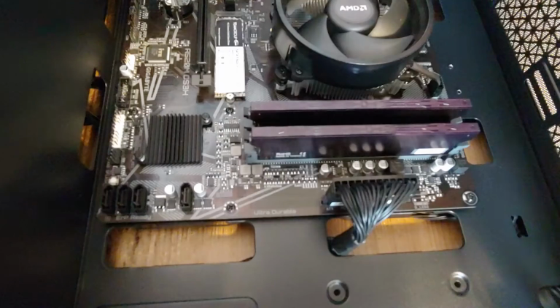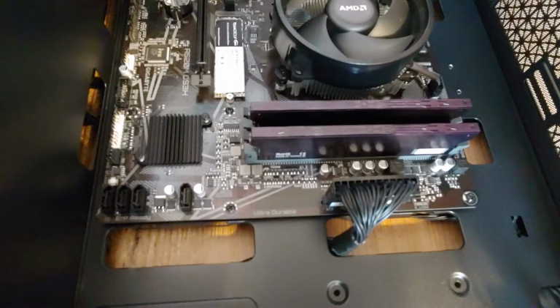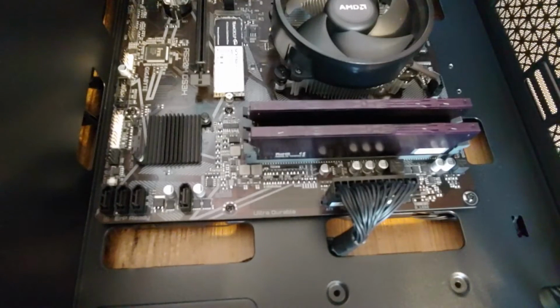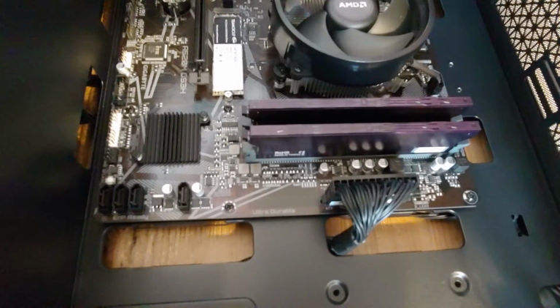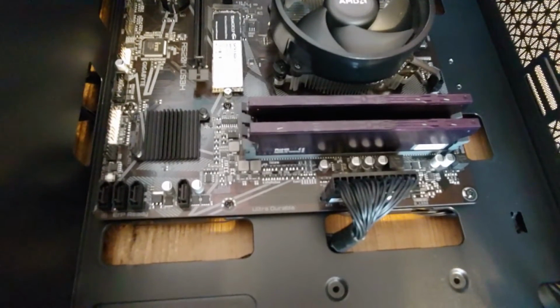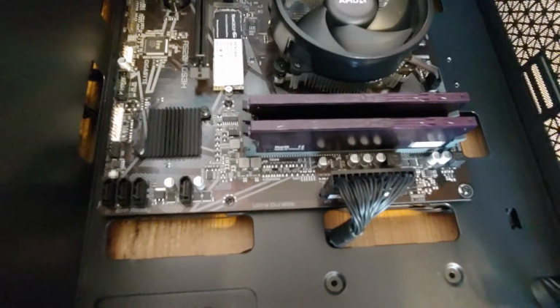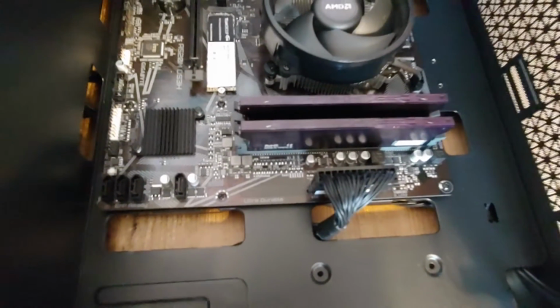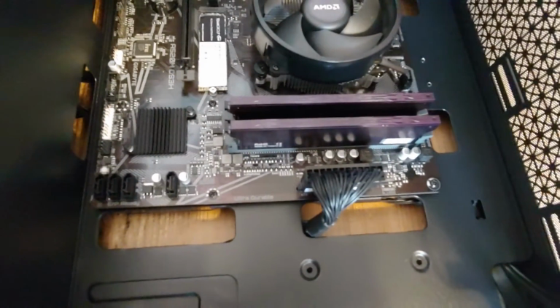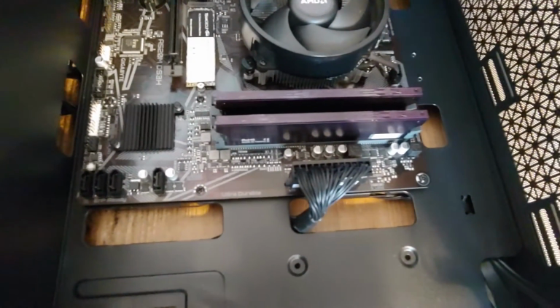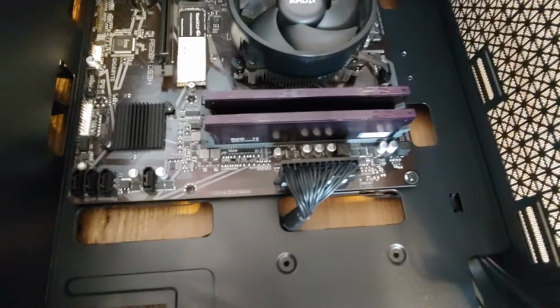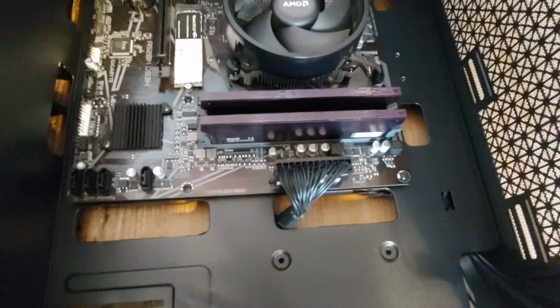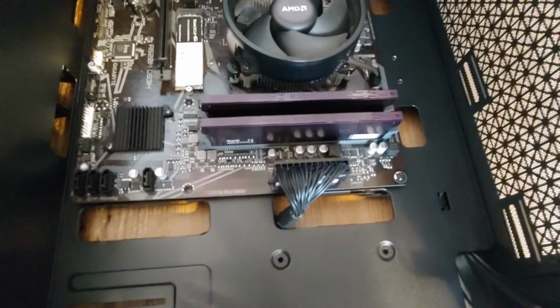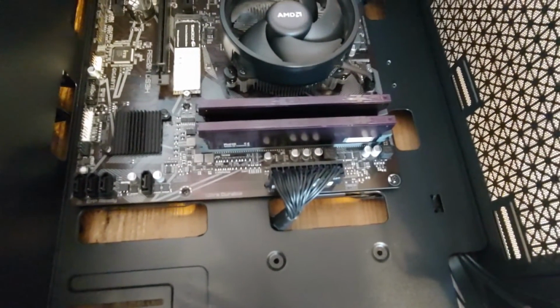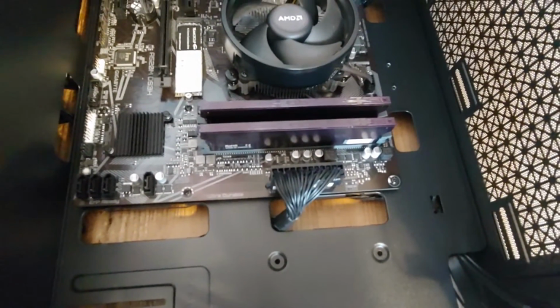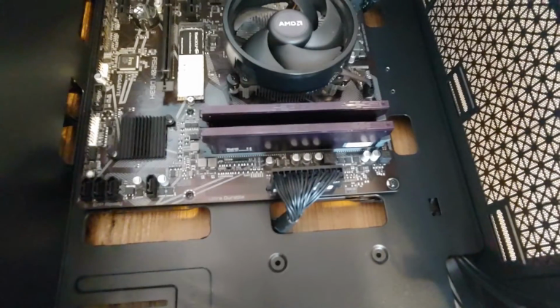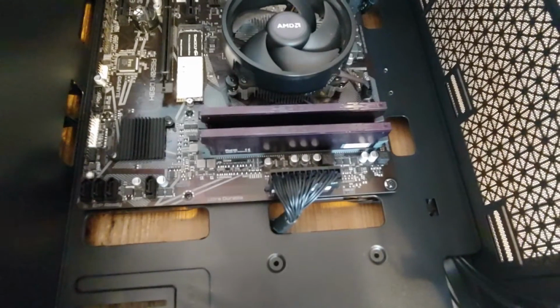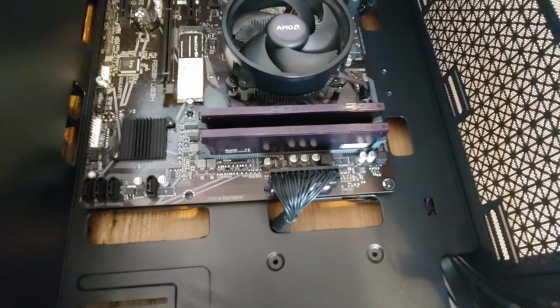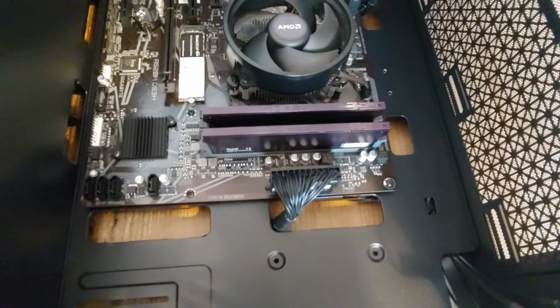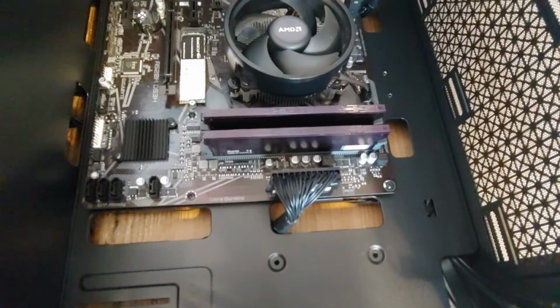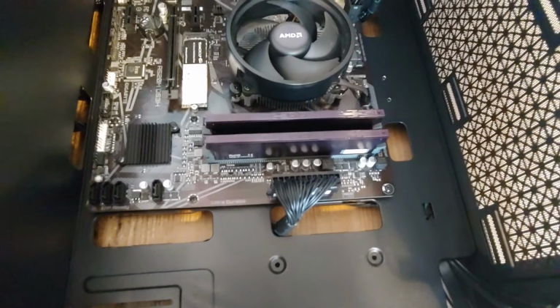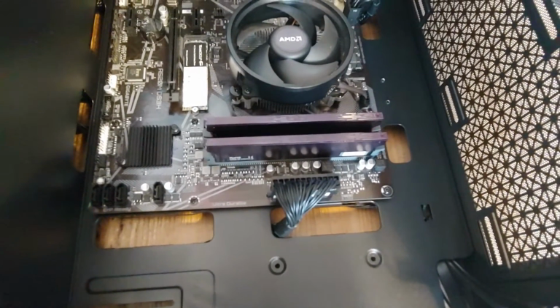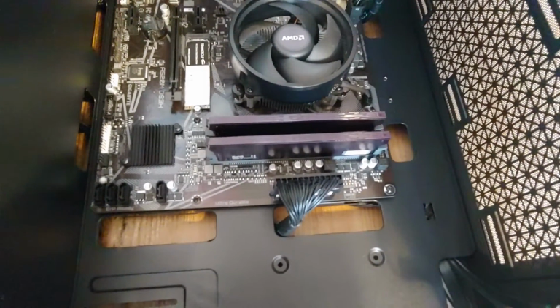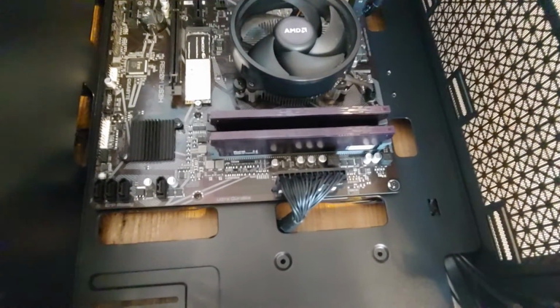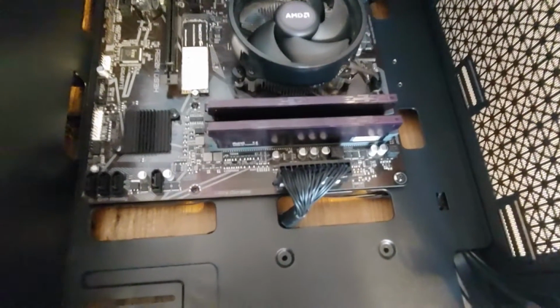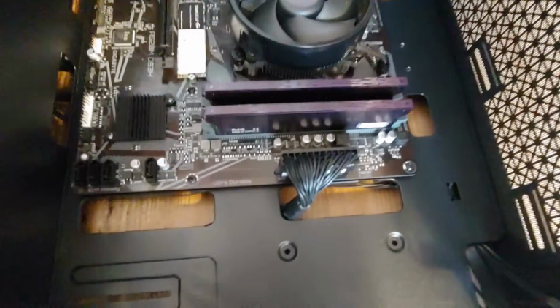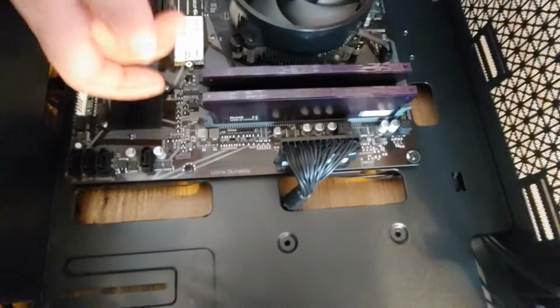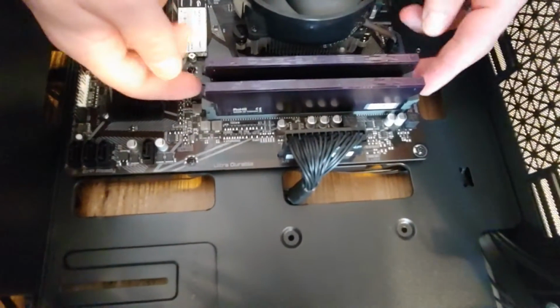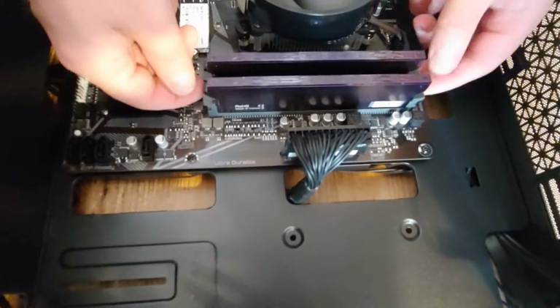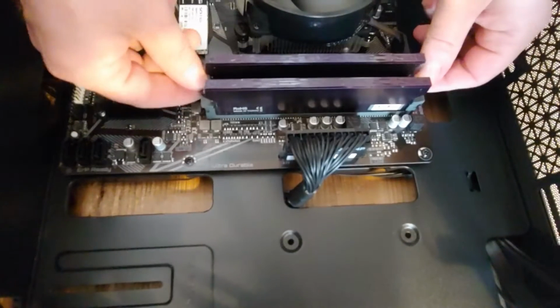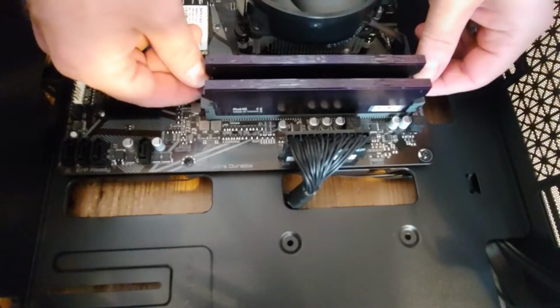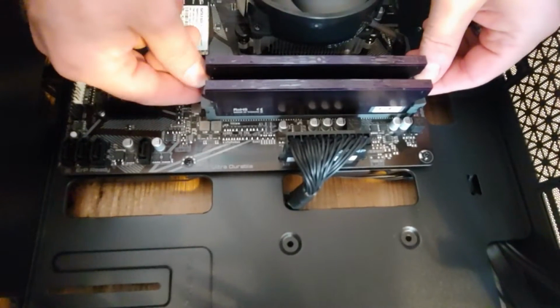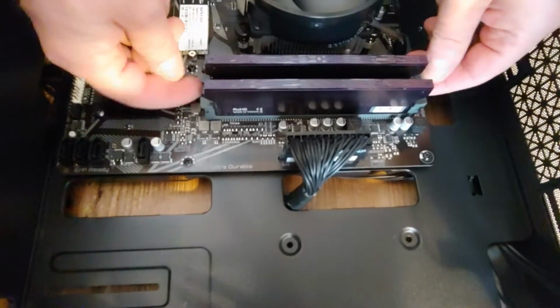Hello, this is Alex from Centaurus Computers. I'm gonna show you how to install and remove memory. In this case the memory is already installed — RAM, DDR4, those are regular DDR4 sticks.